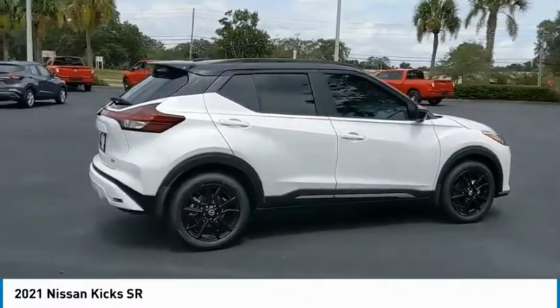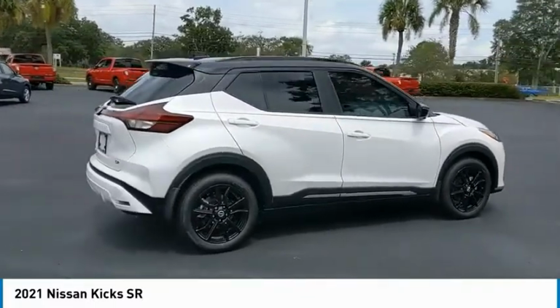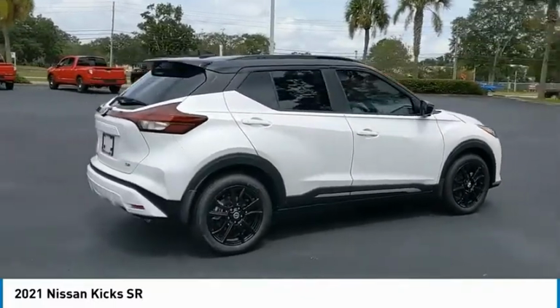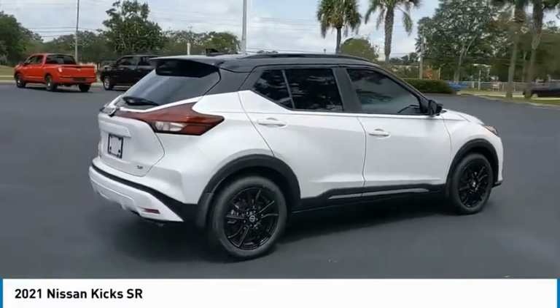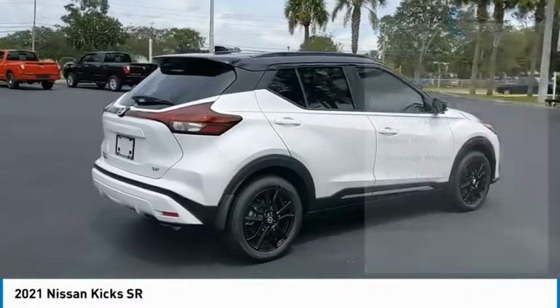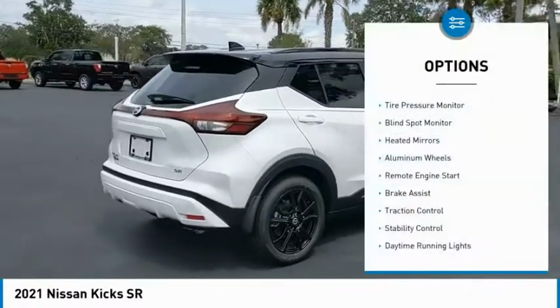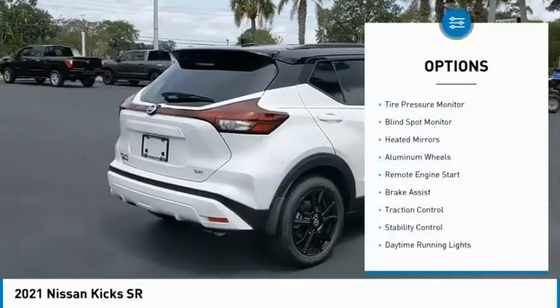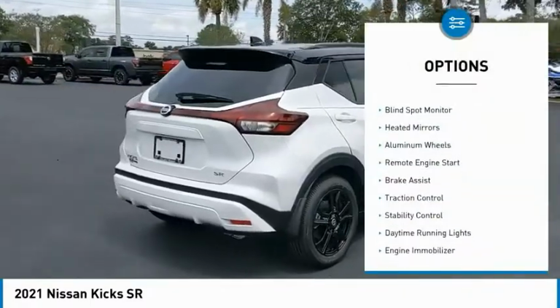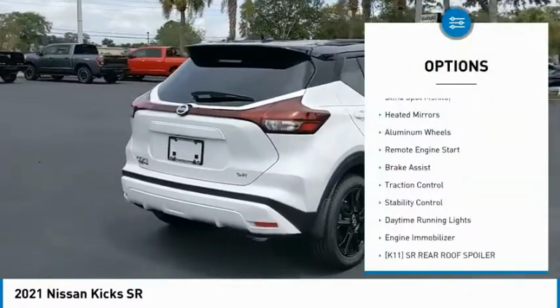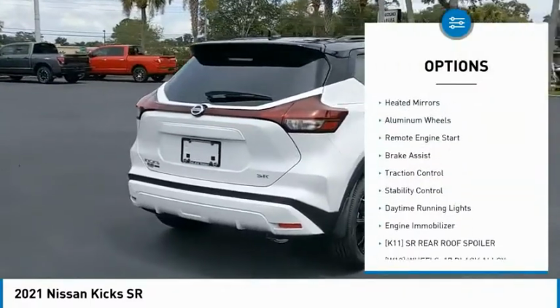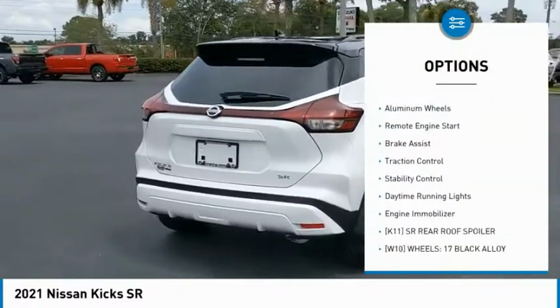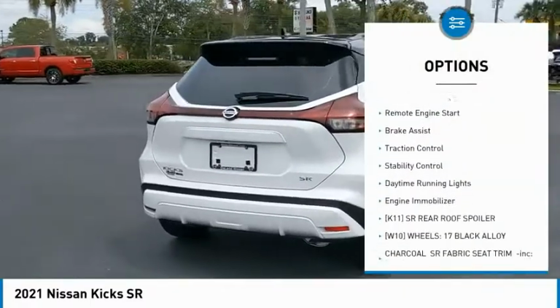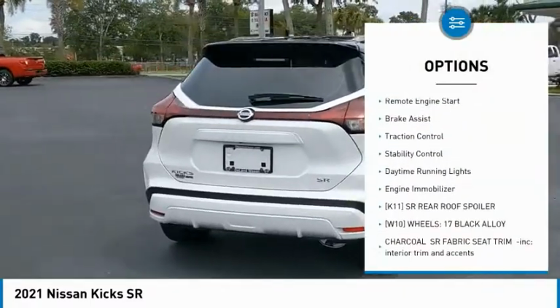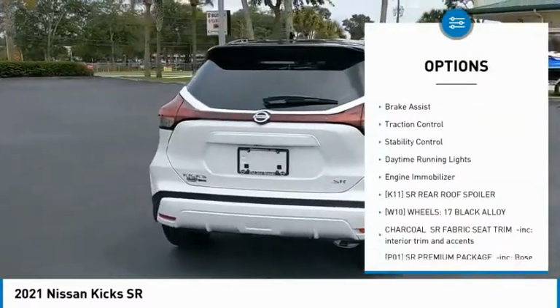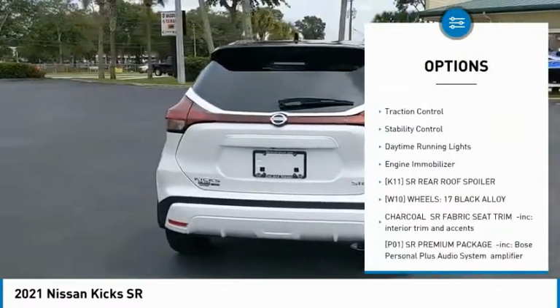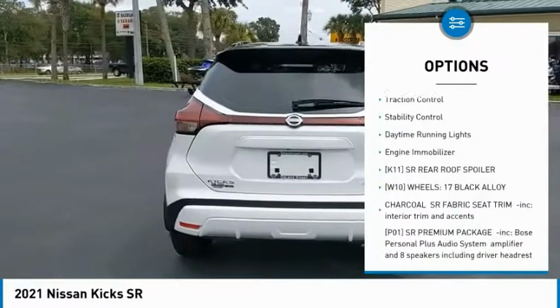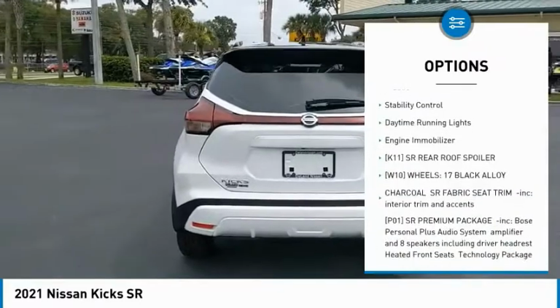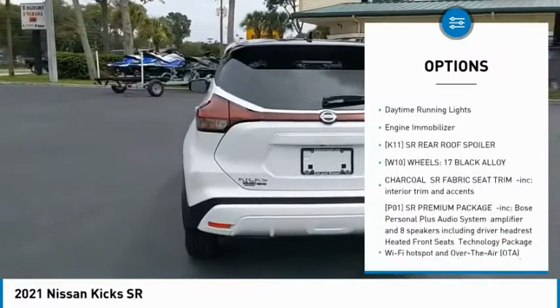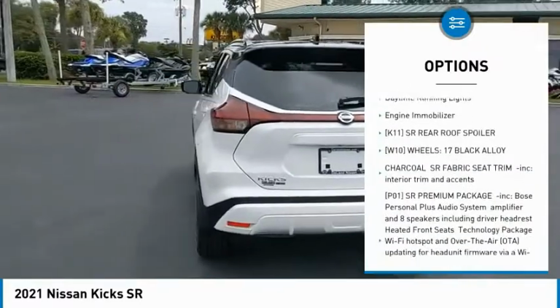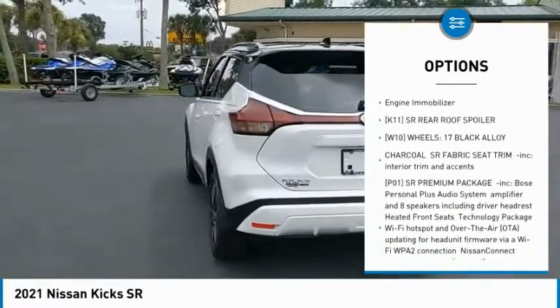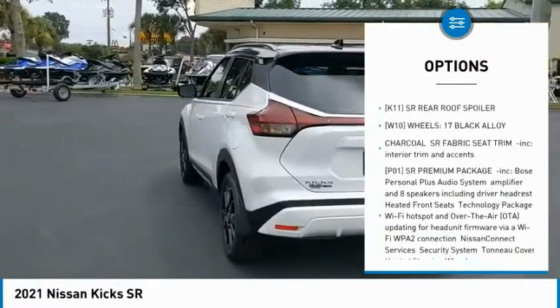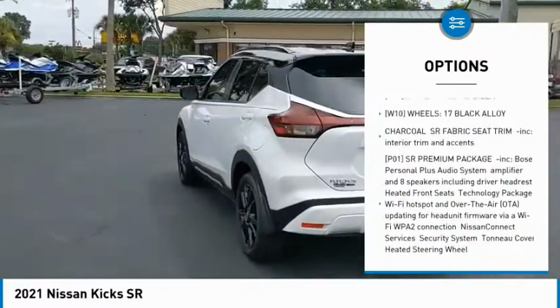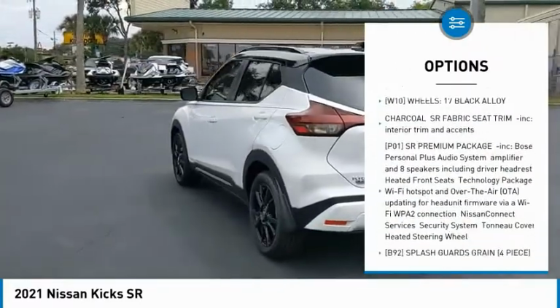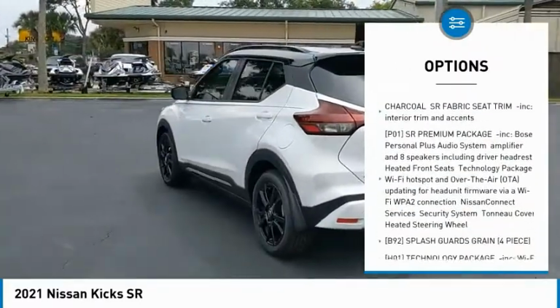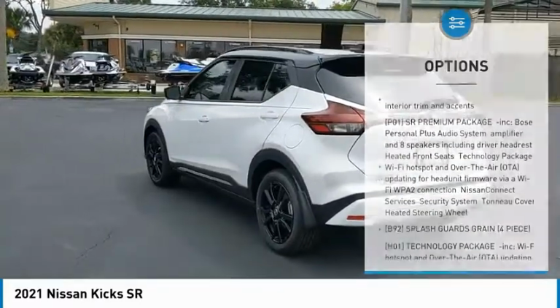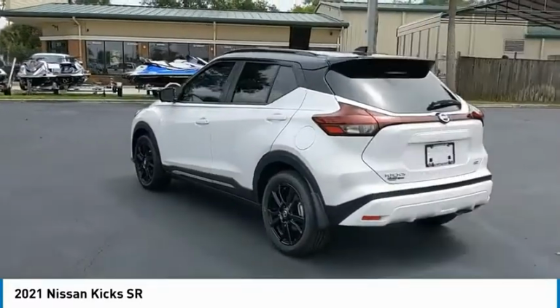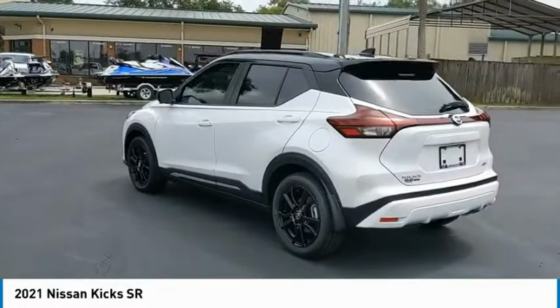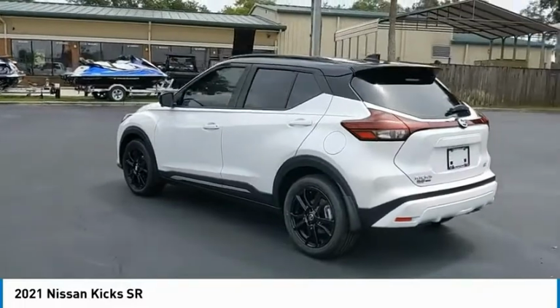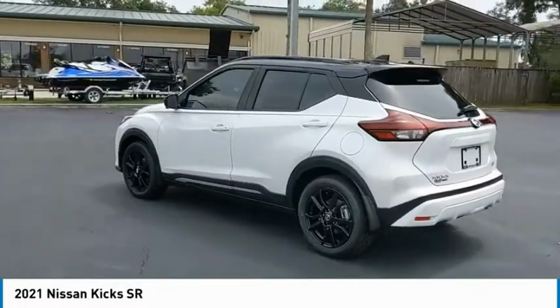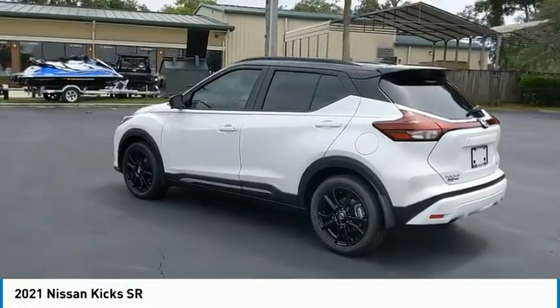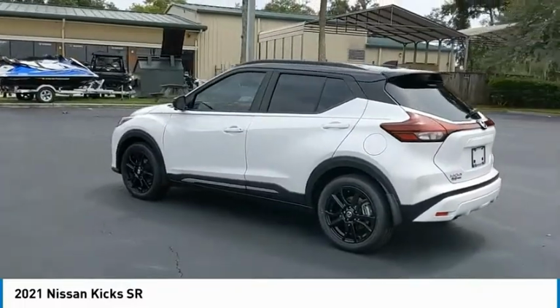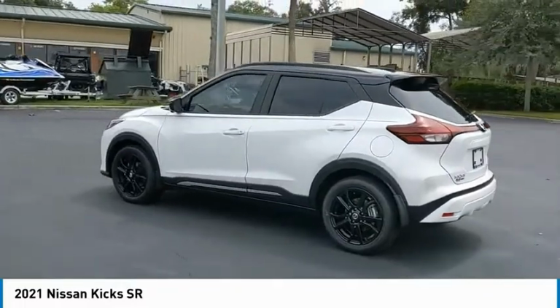Here are some of this vehicle's great options: tire pressure monitor, blind spot monitor, heated mirrors, aluminum wheels, remote engine start, brake assist, traction control, stability control, daytime running lights, and engine immobilizer.